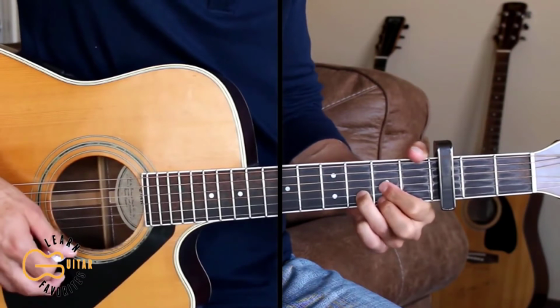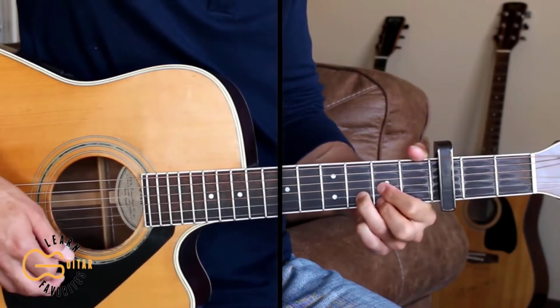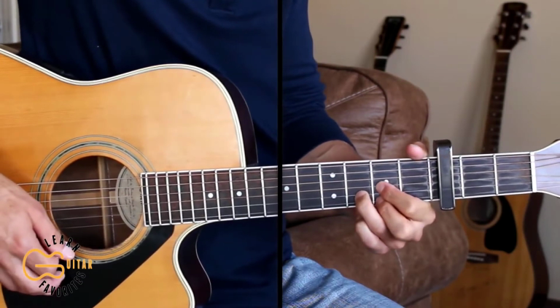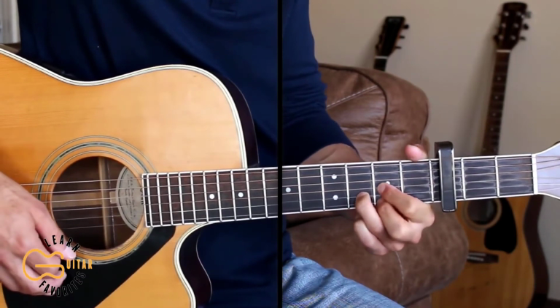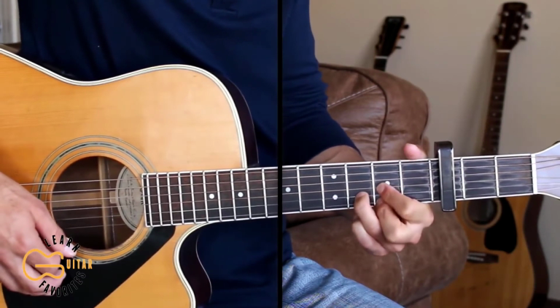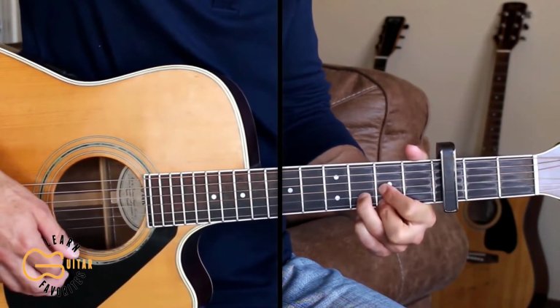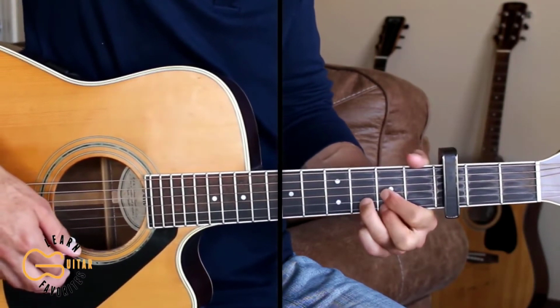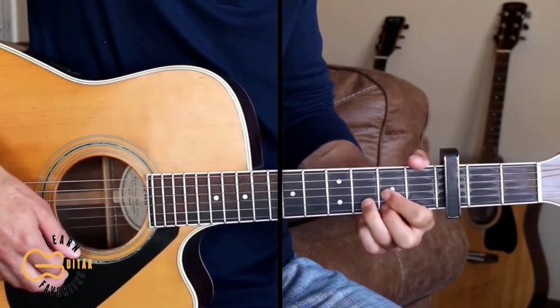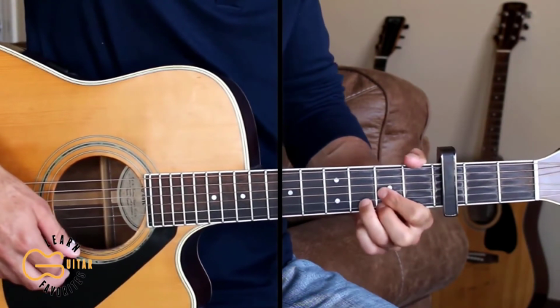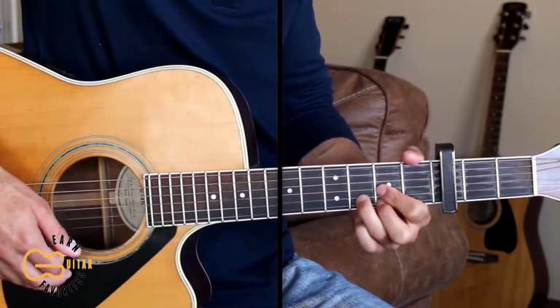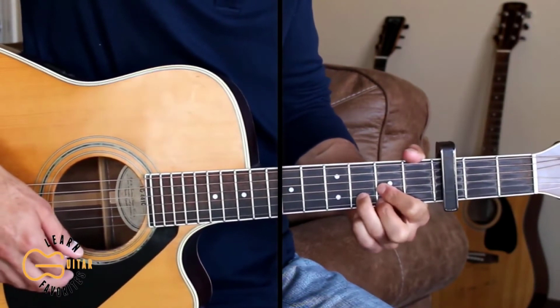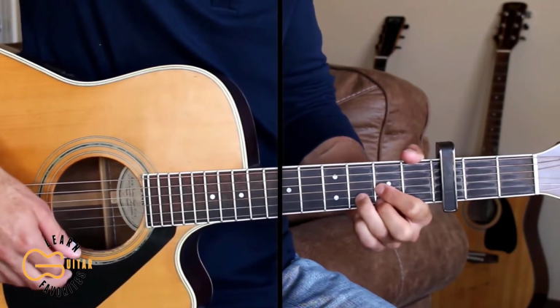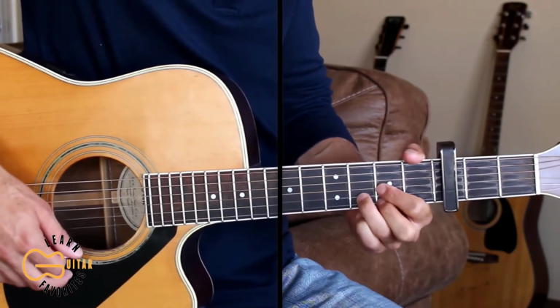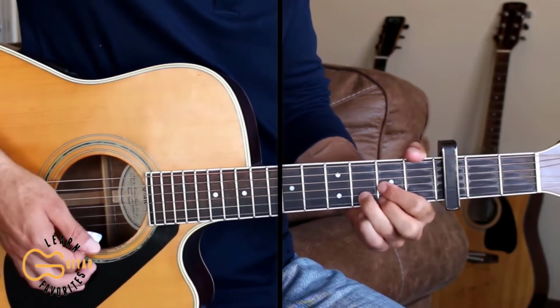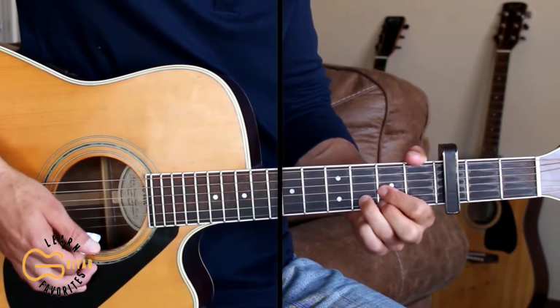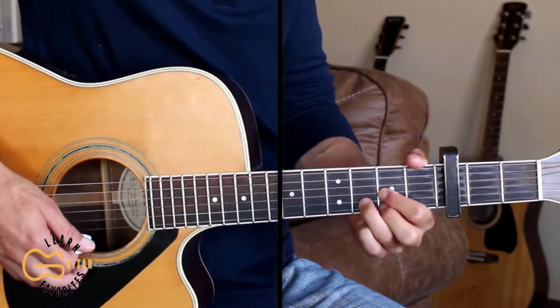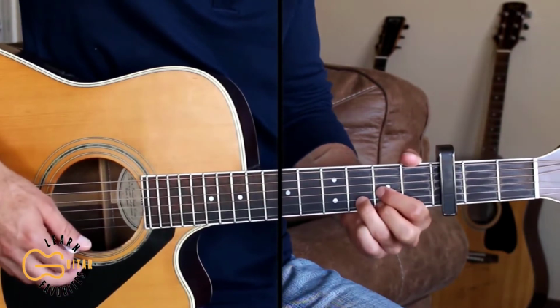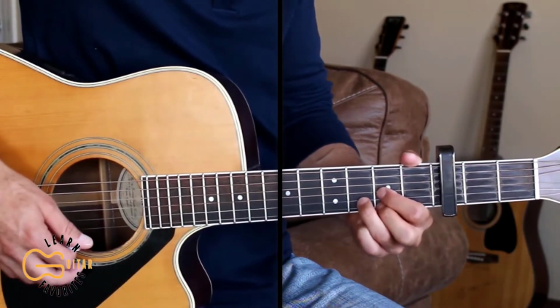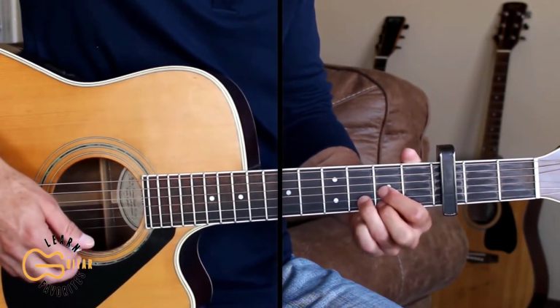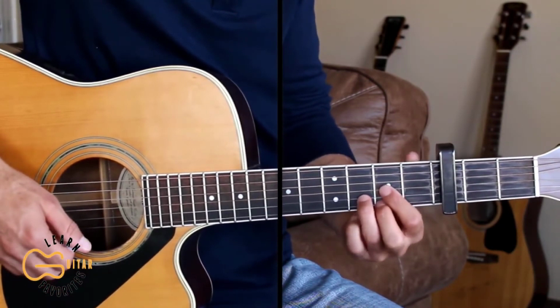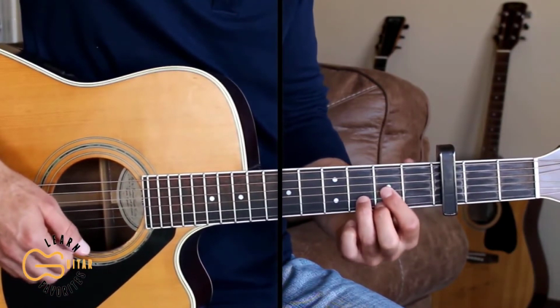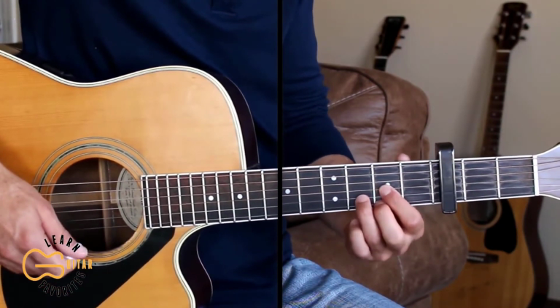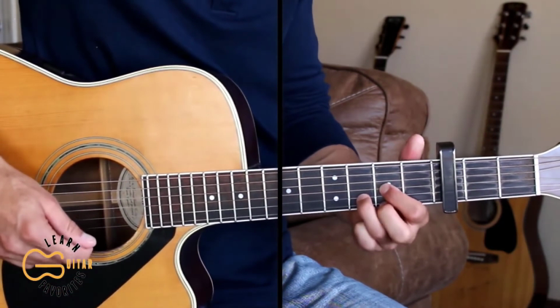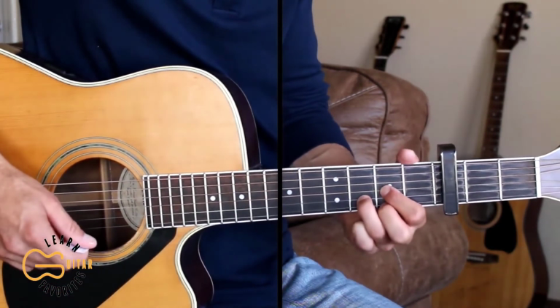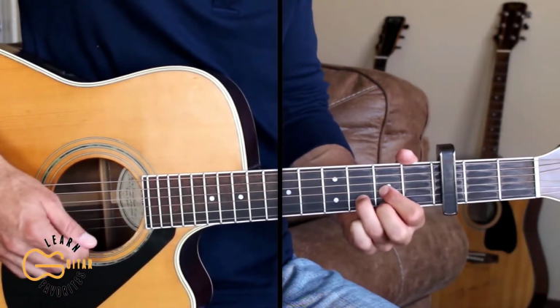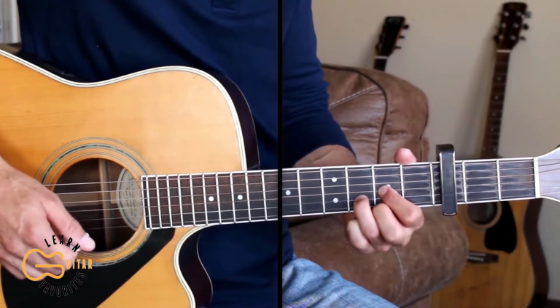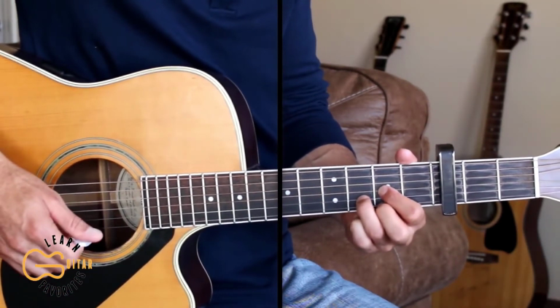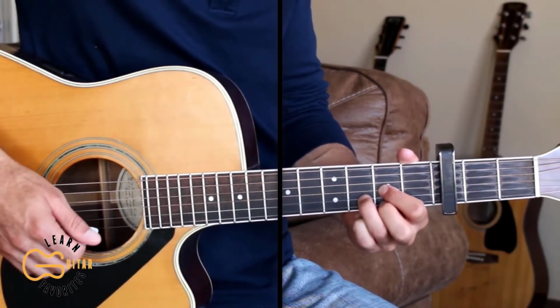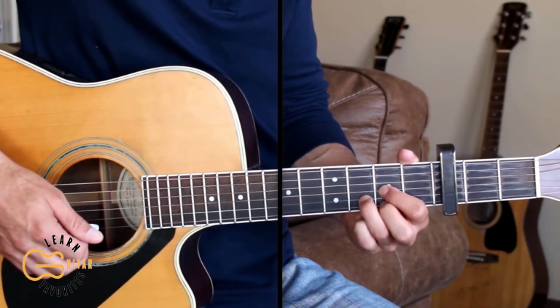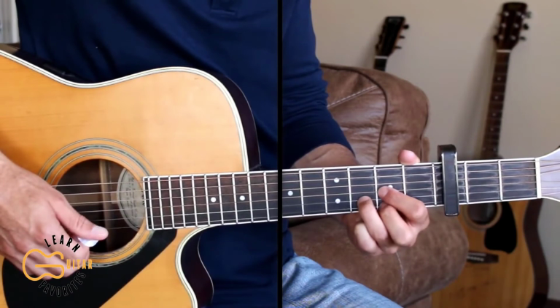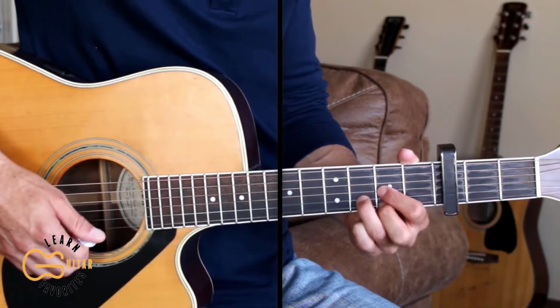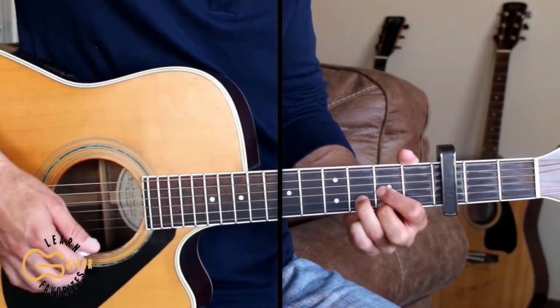And we play through the chorus again and finish up the song with a final chorus. Please stick around and get some more practice with me now. Let's play through the full thing together starting on the D chord.